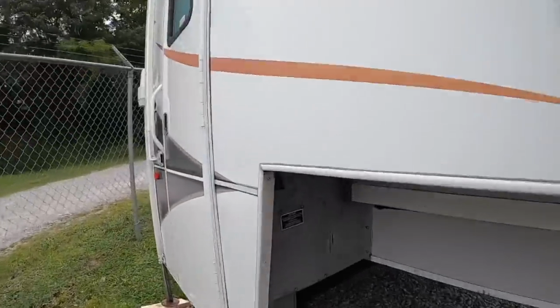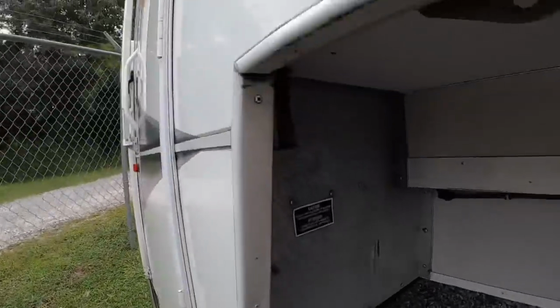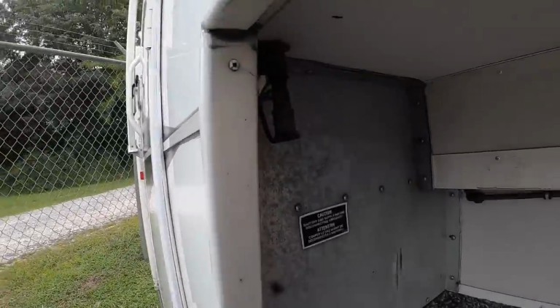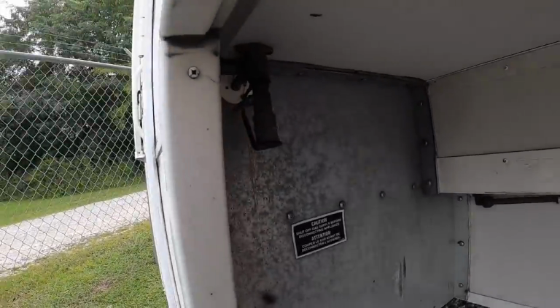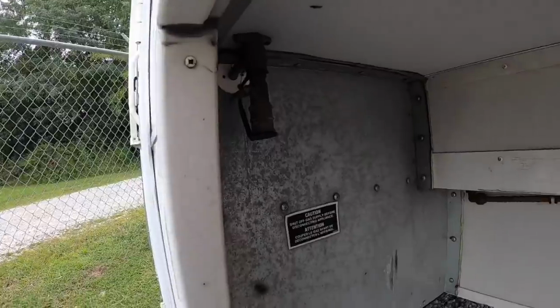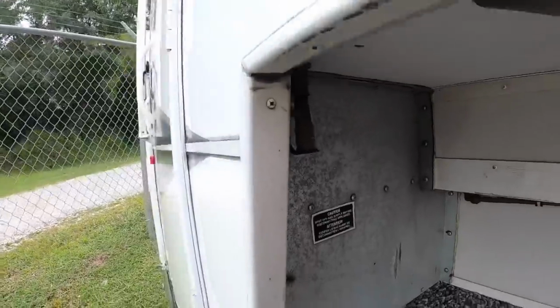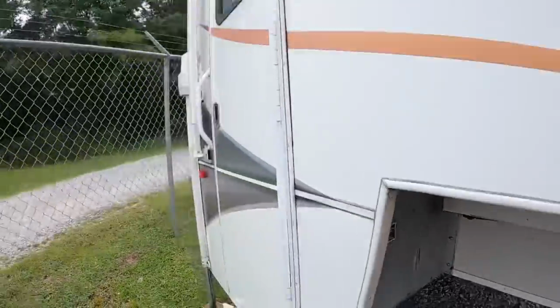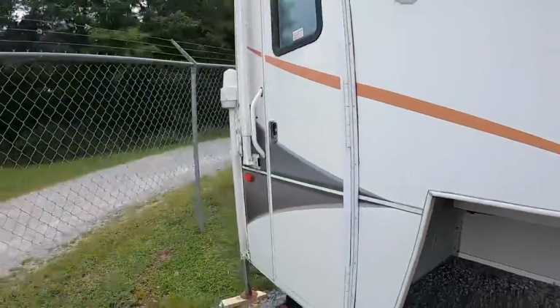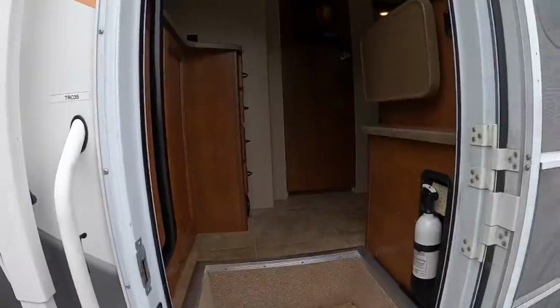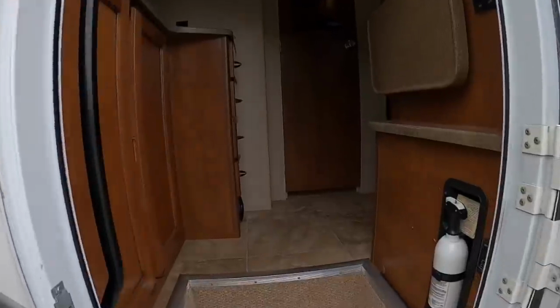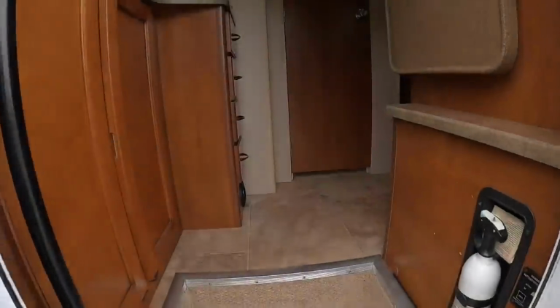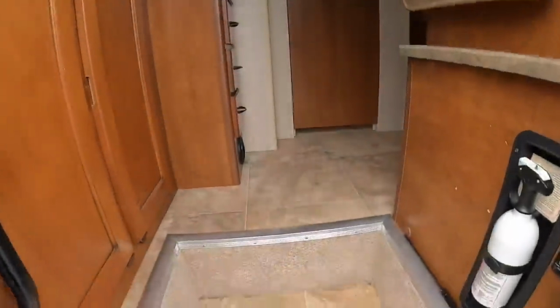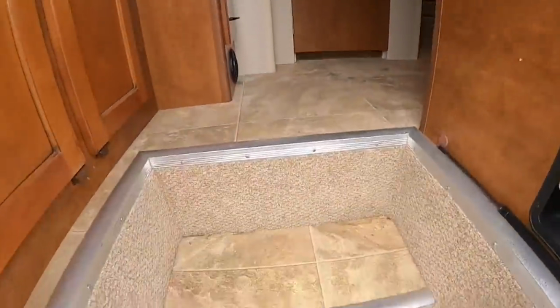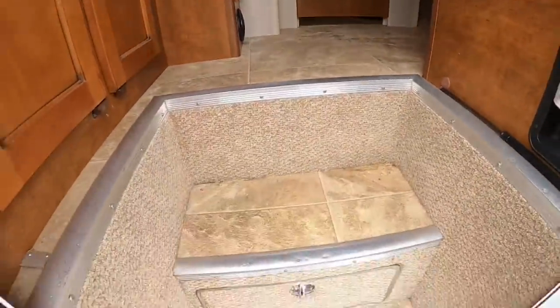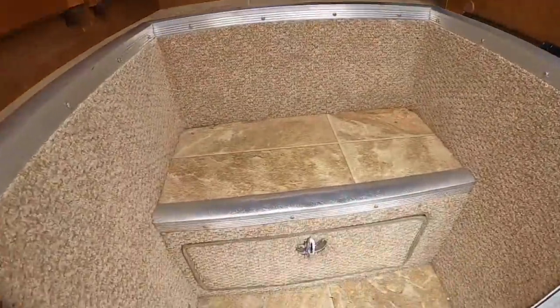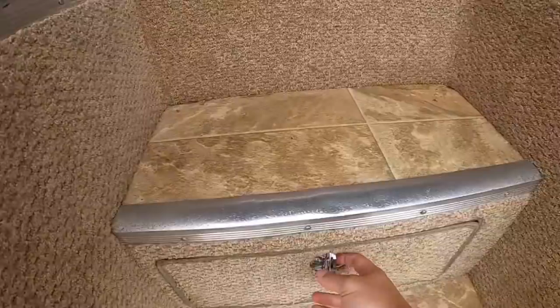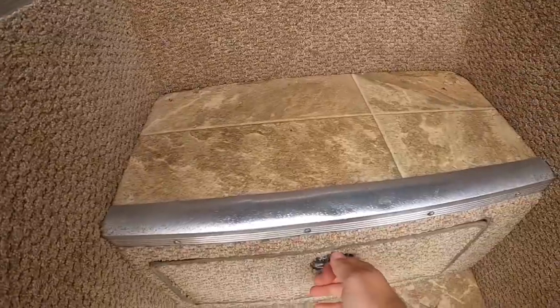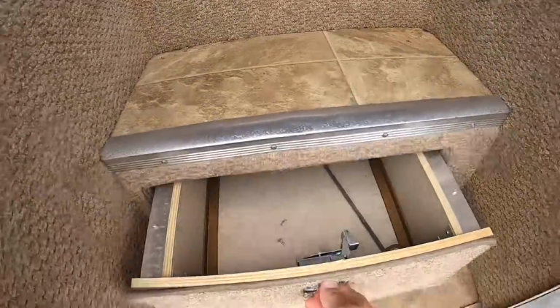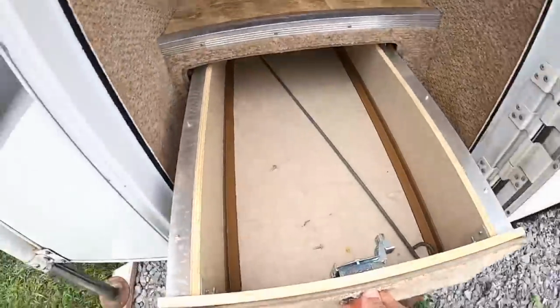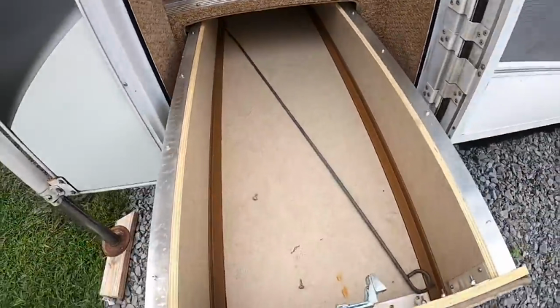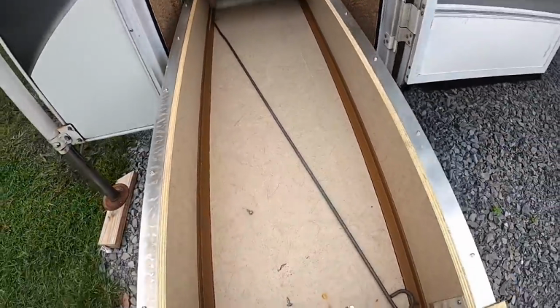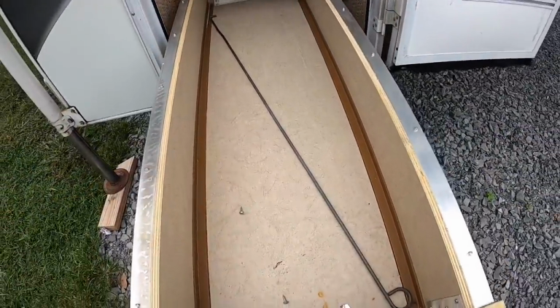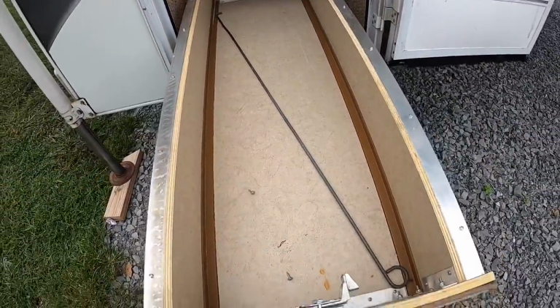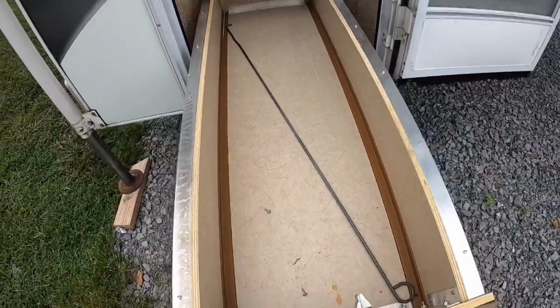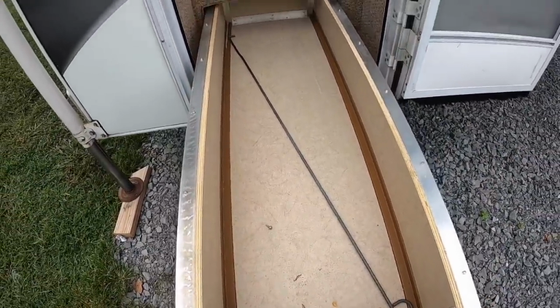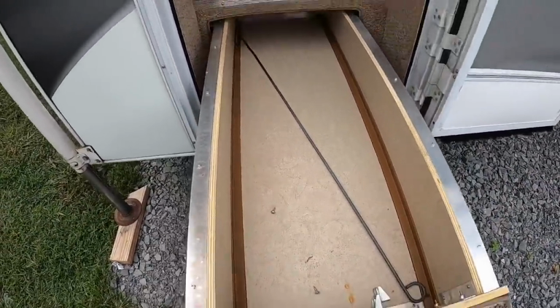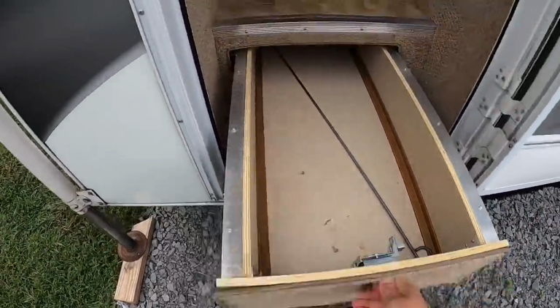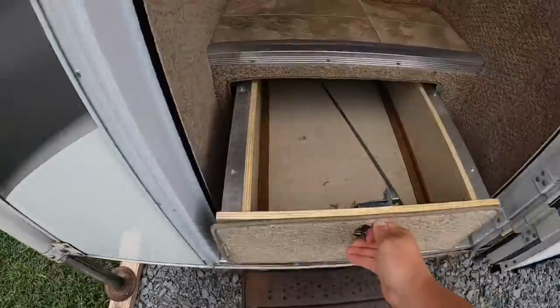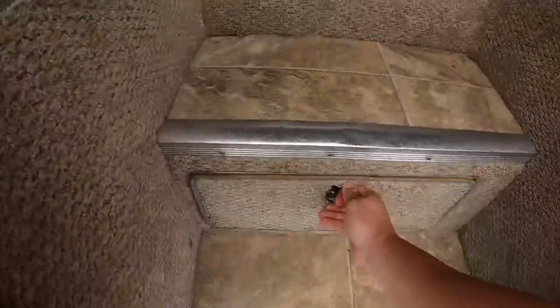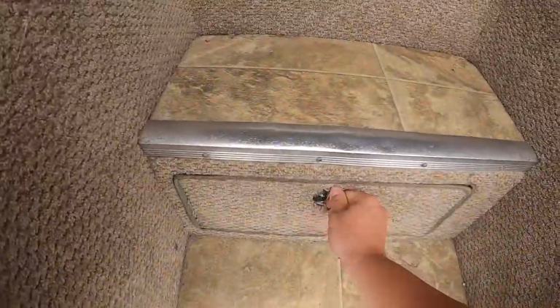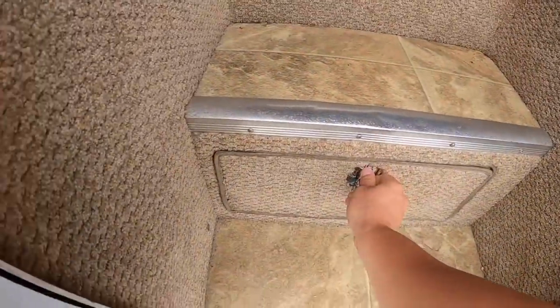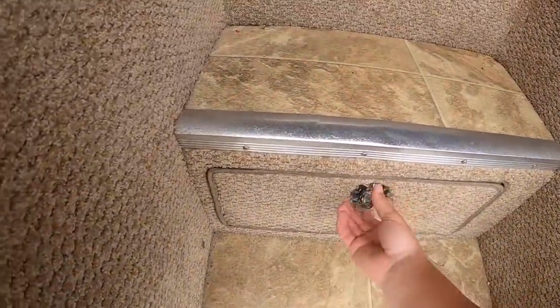Exterior propane connection. Let's get to the inside. So walking in here, you've got these two steps here. Then you have a ton of storage right when you walk in the camper — that was a huge pullout drawer.